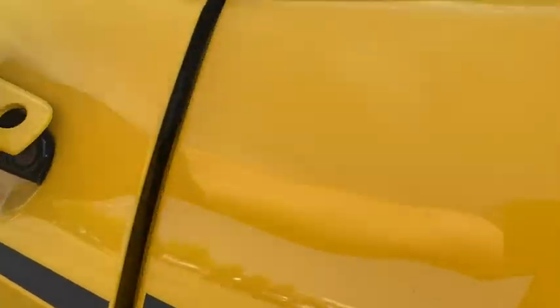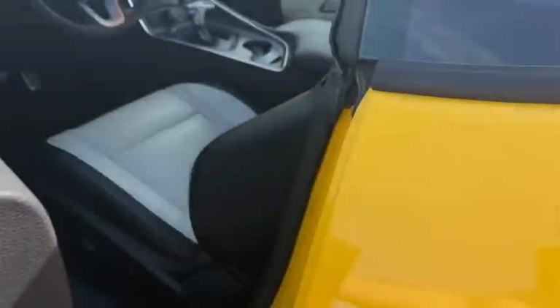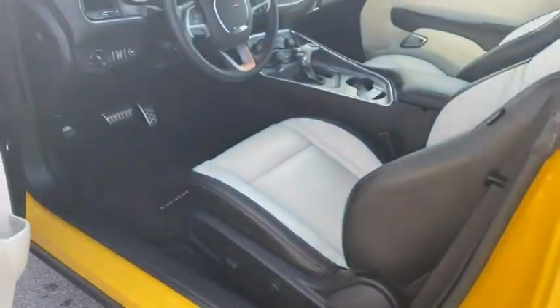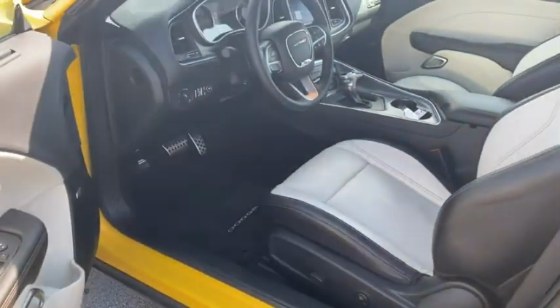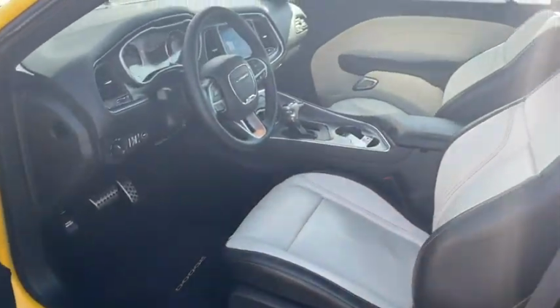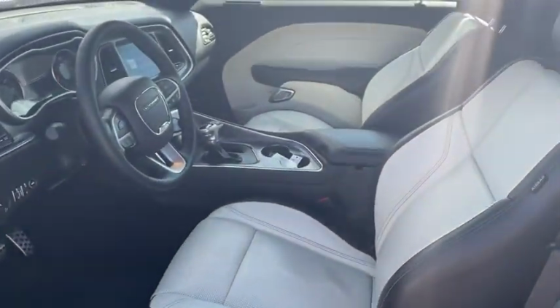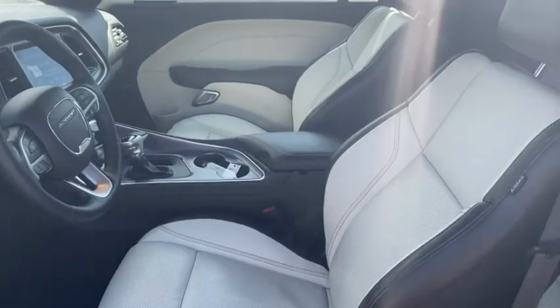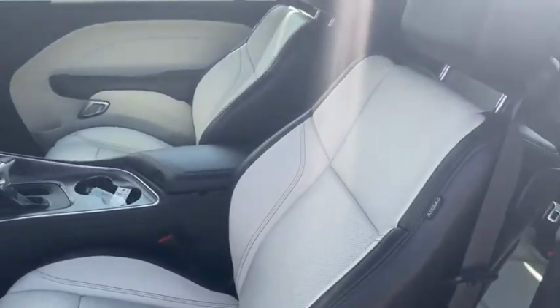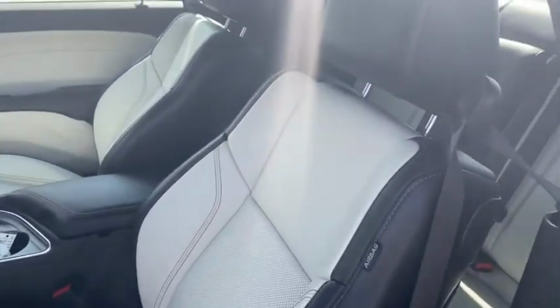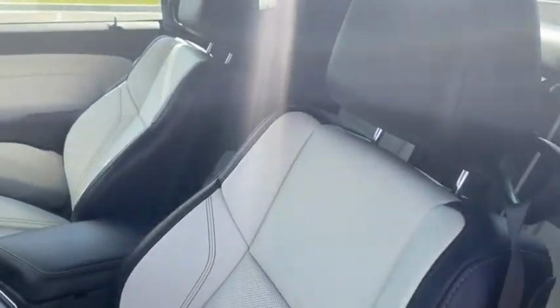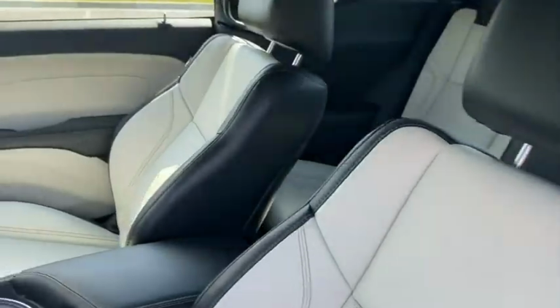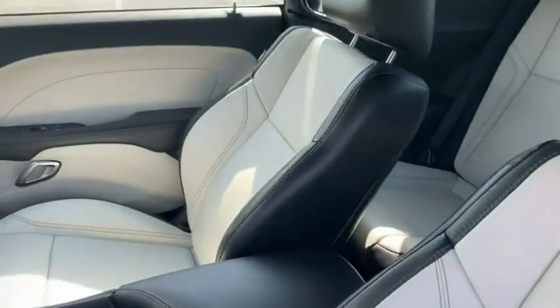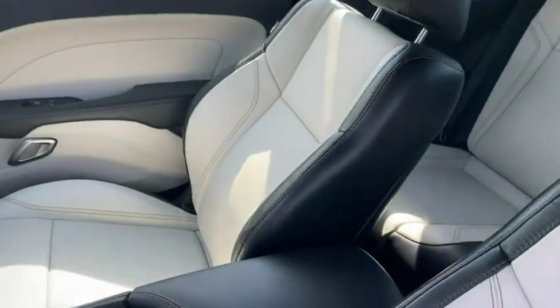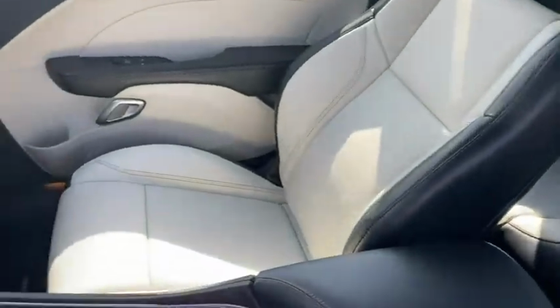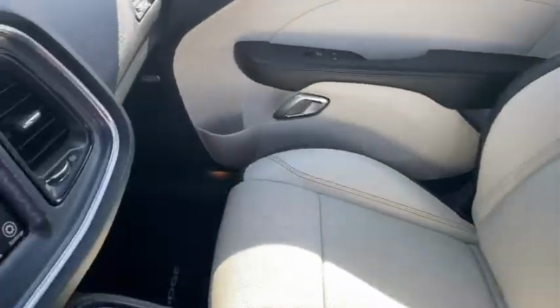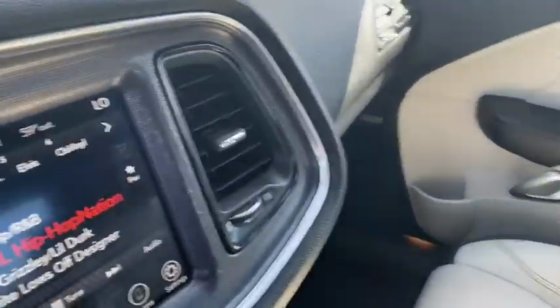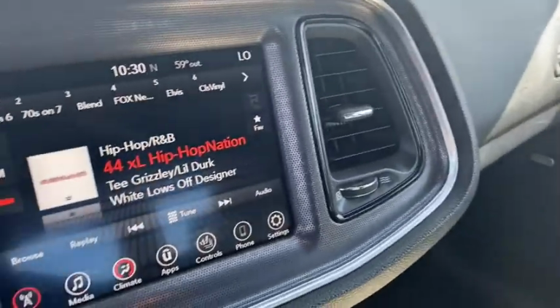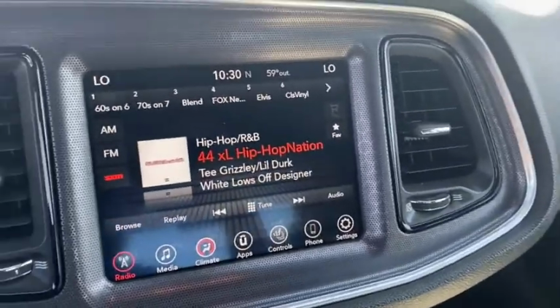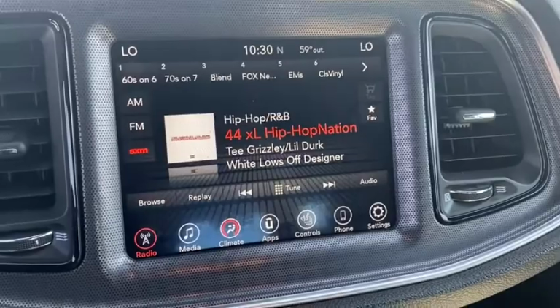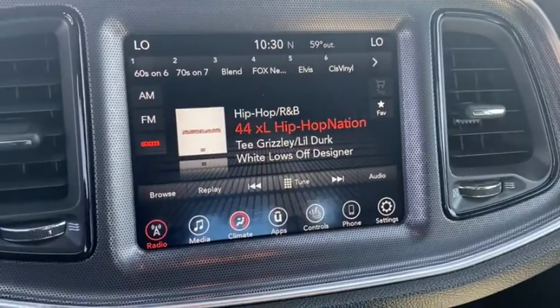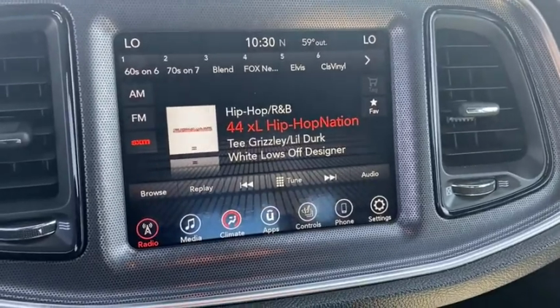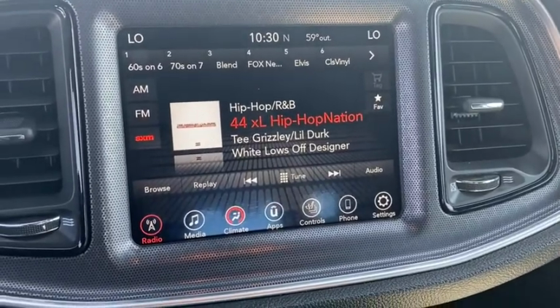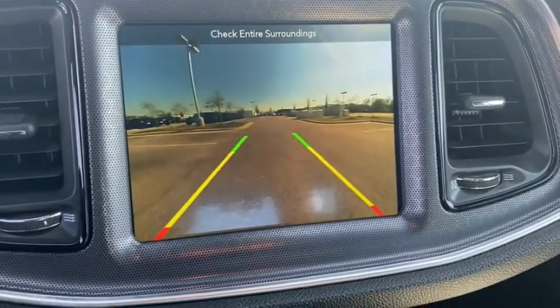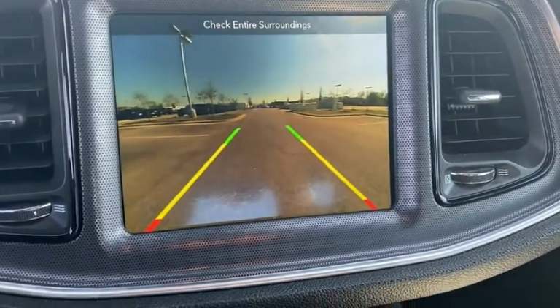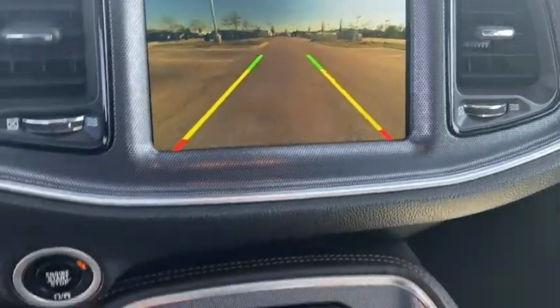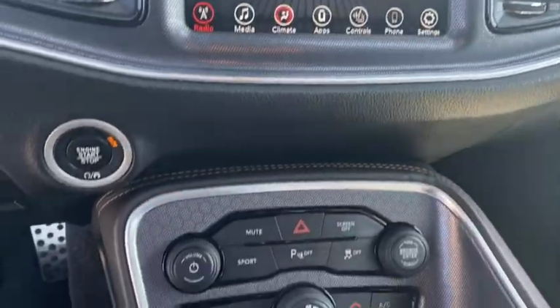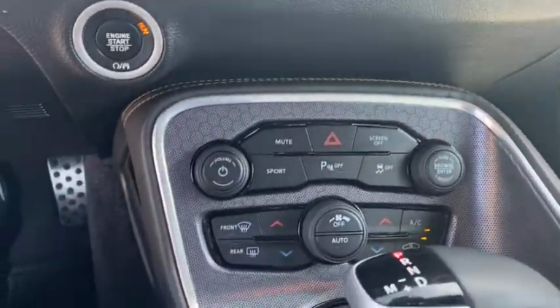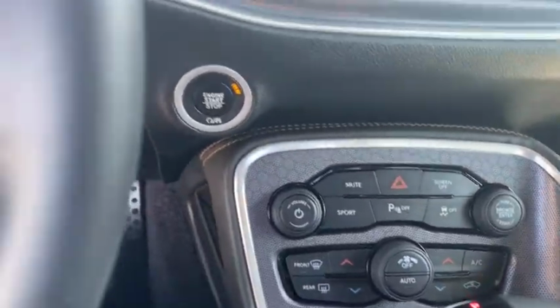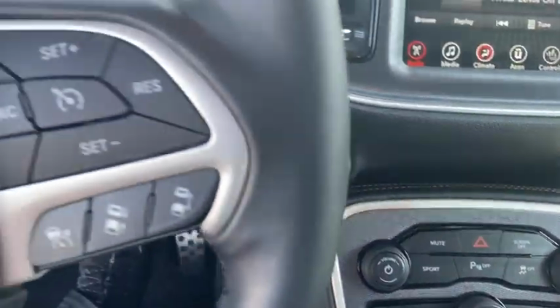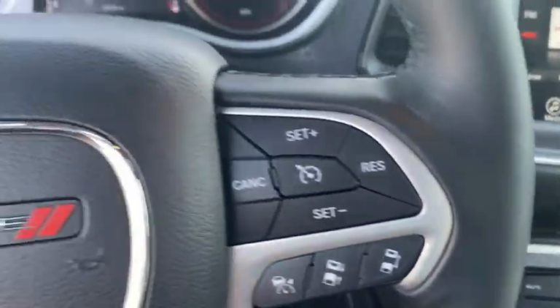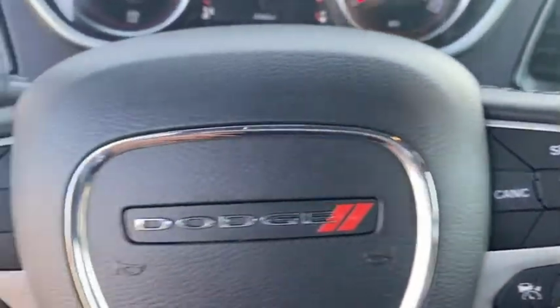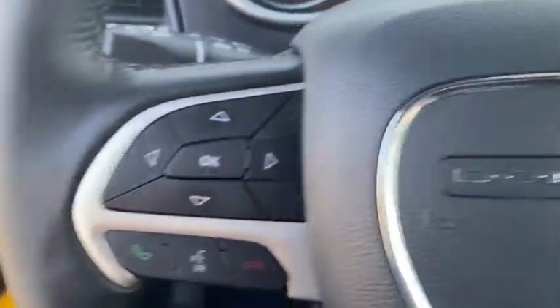Here are some of this vehicle's great options: traction control, power sunroof, dual airbags, alloy wheels, power steering, four-wheel disc brakes, universal garage door opener, compass, heated steering wheel, and fog lamps.